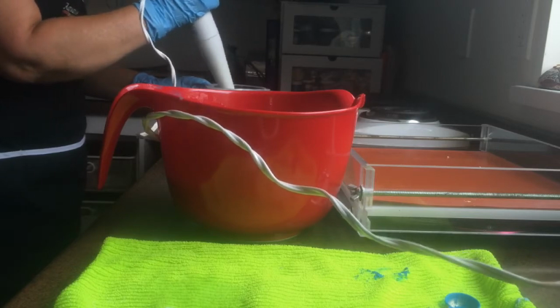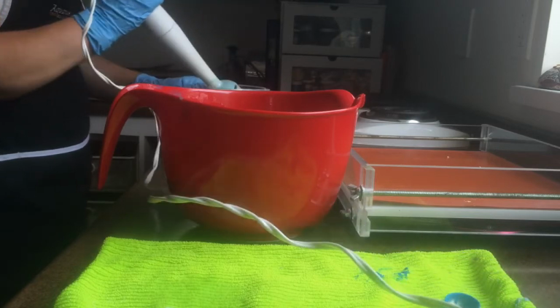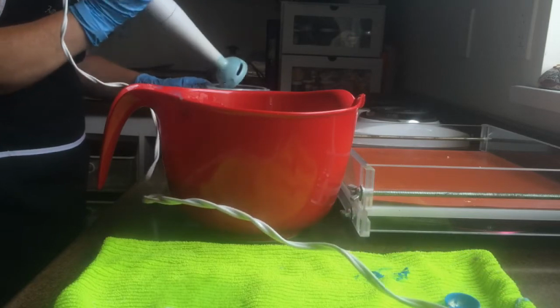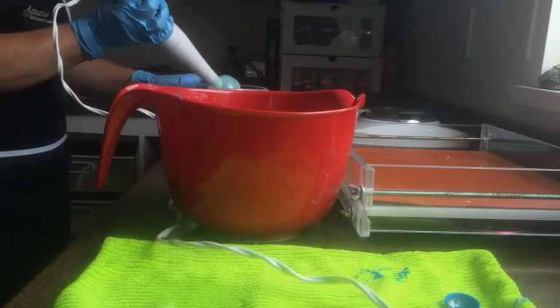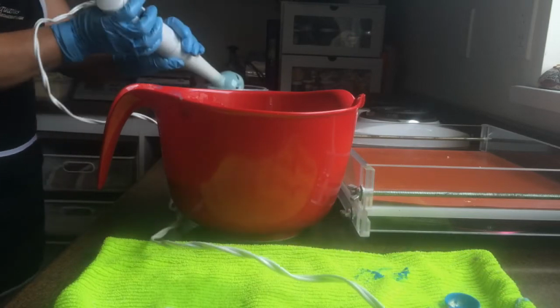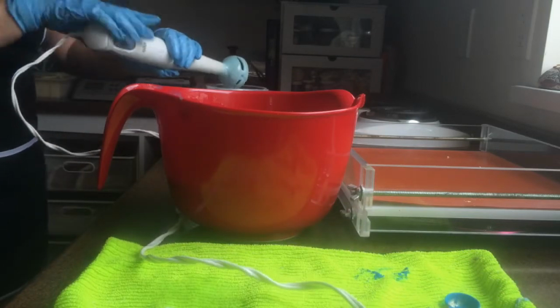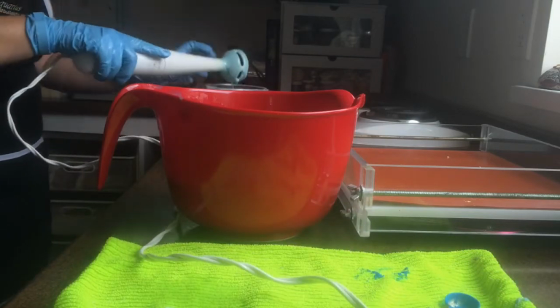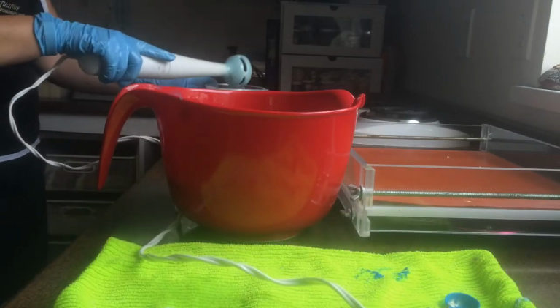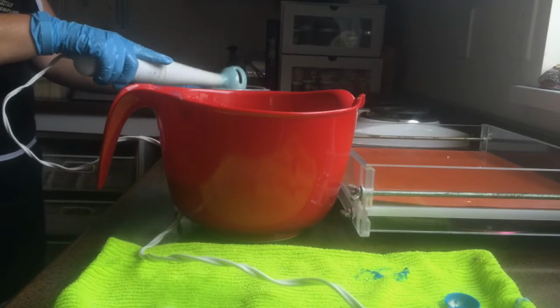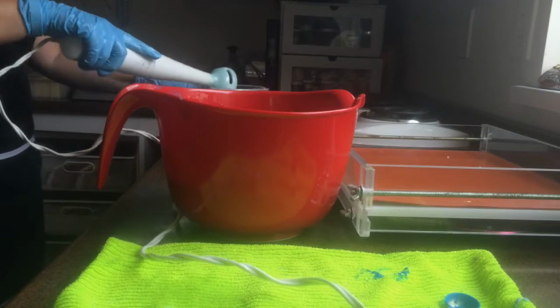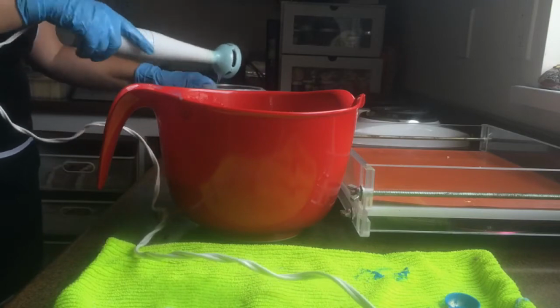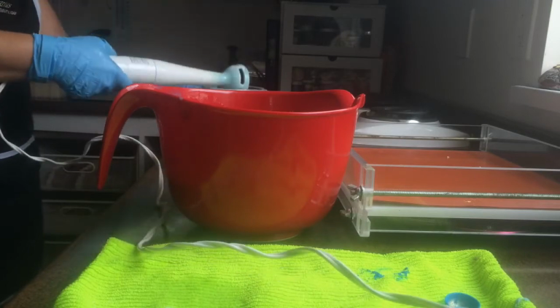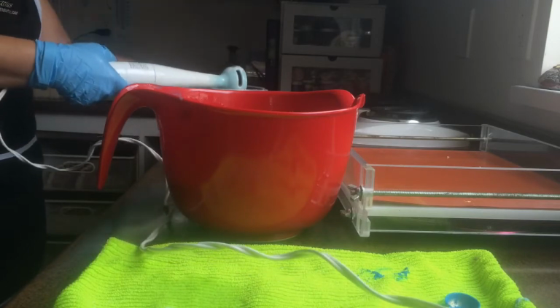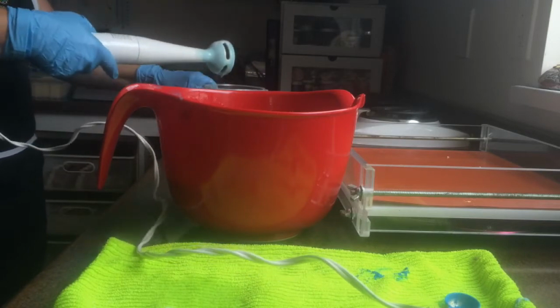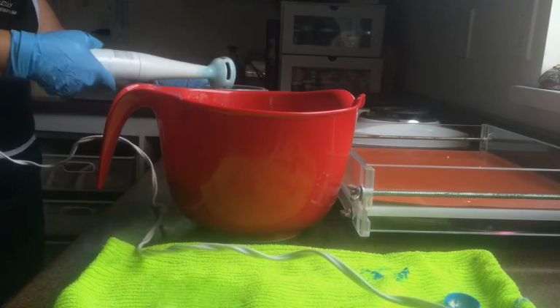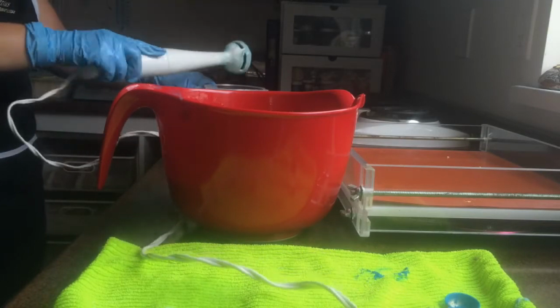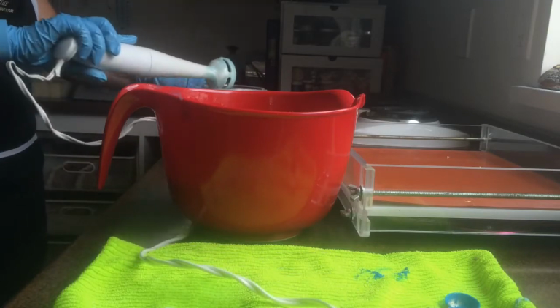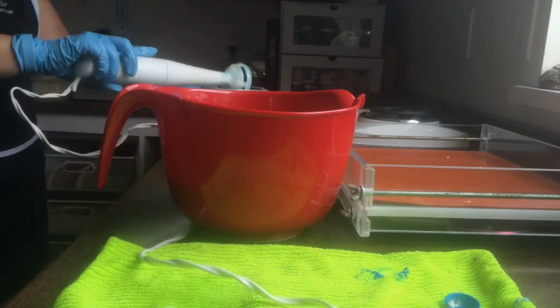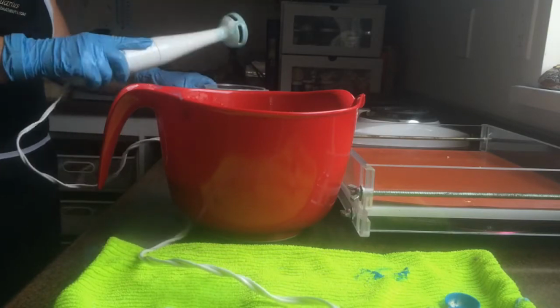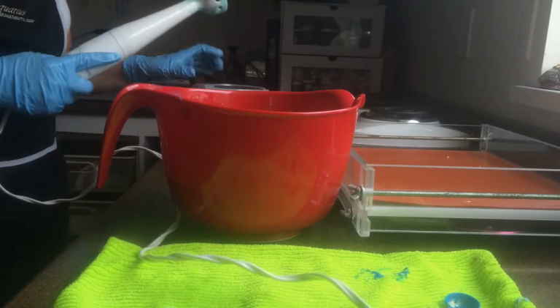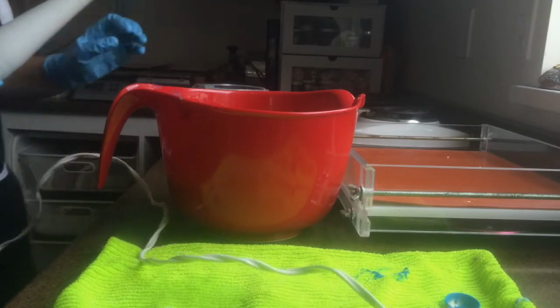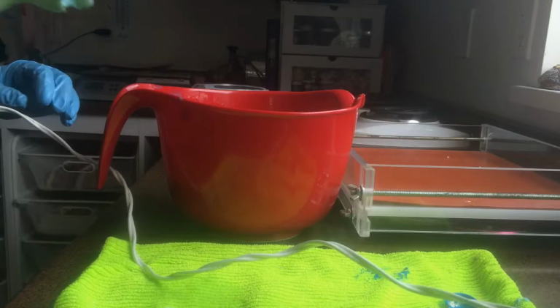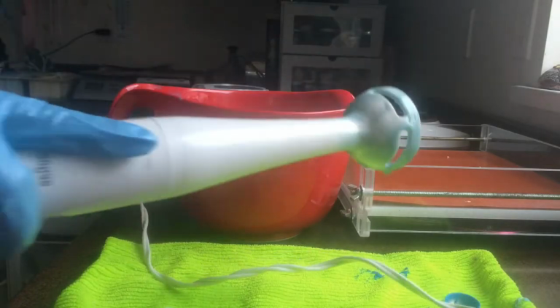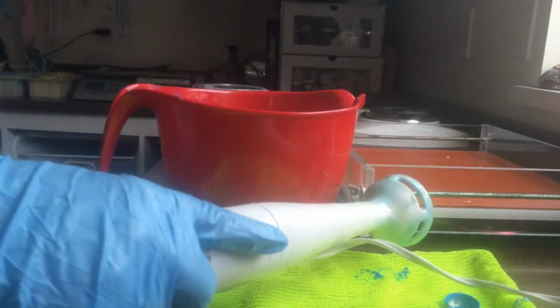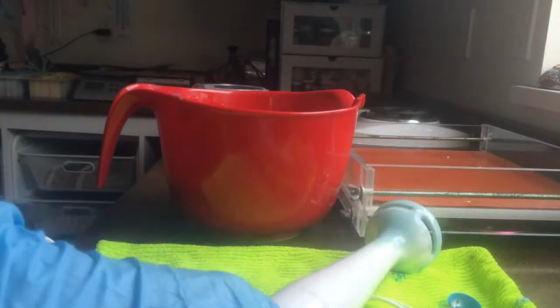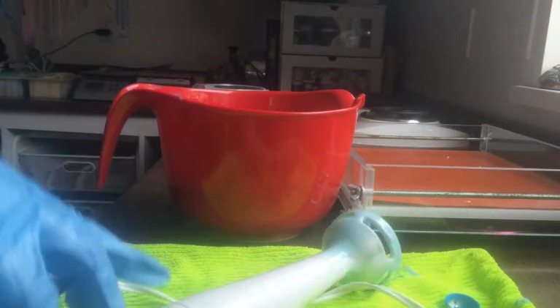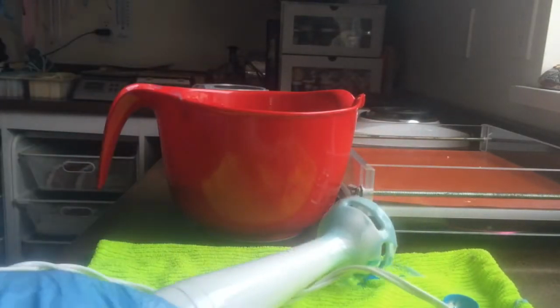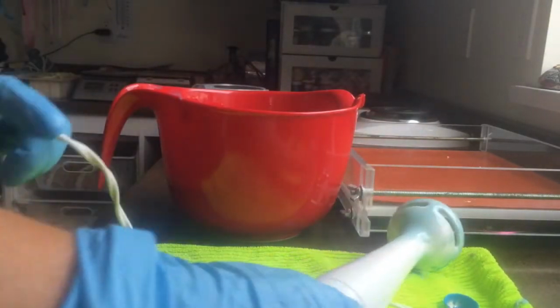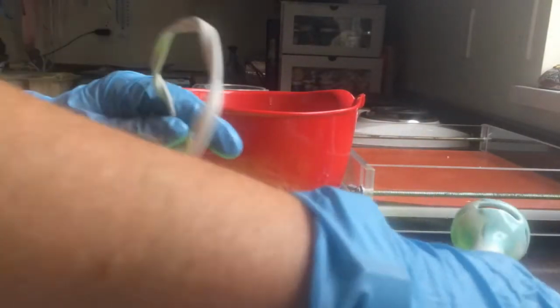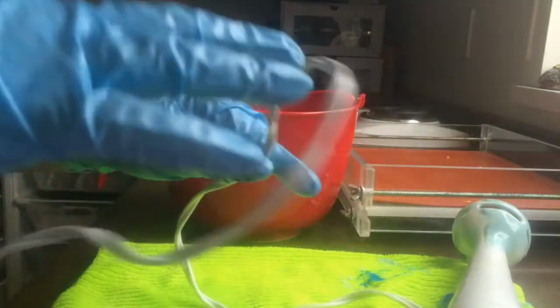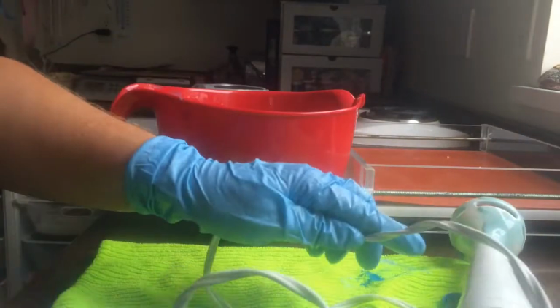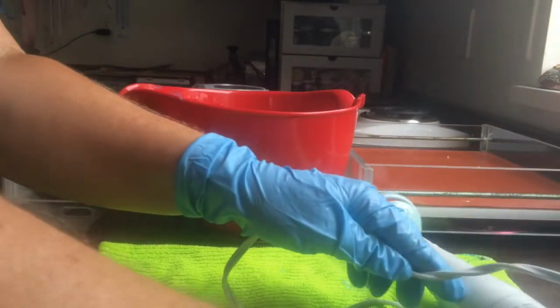When you mix lots of different colors with your soap, you want it to be thin. You don't want it to be thick, otherwise you won't get the look that you're going for.